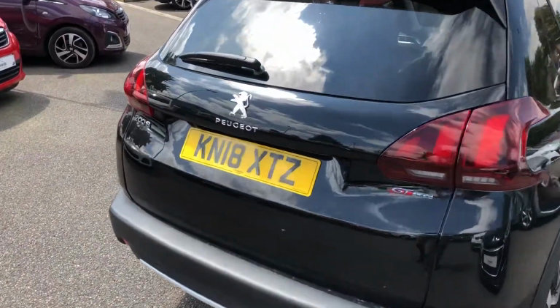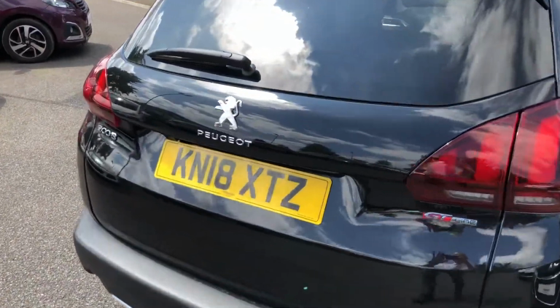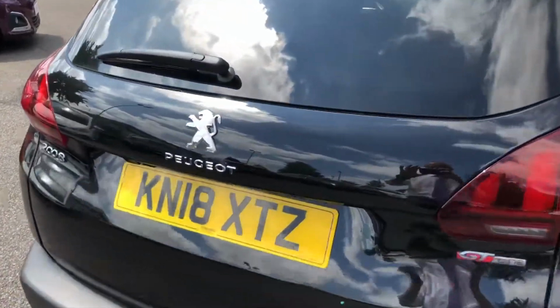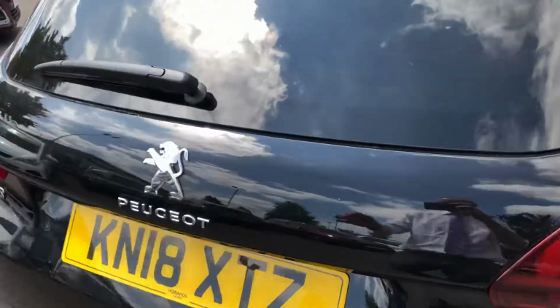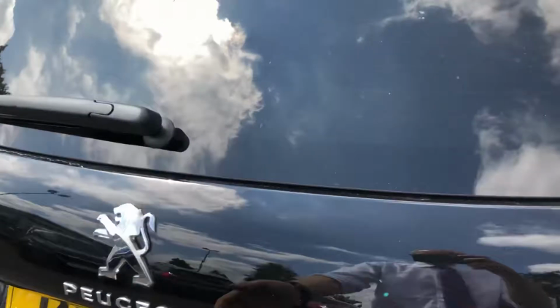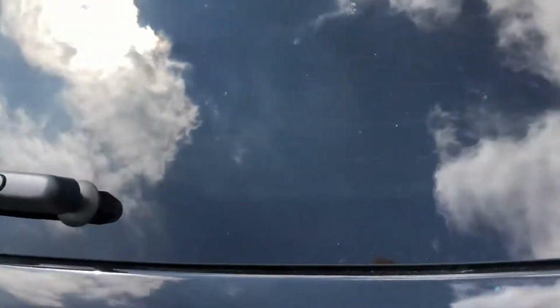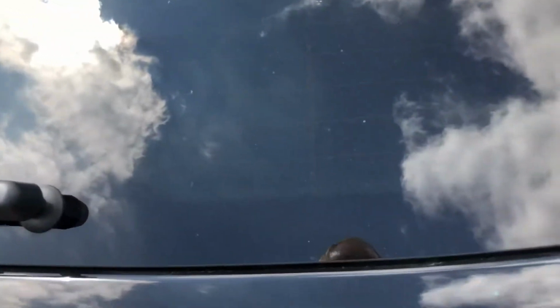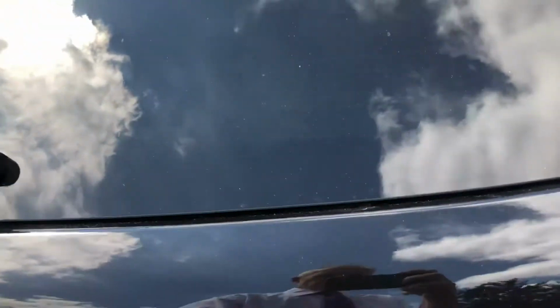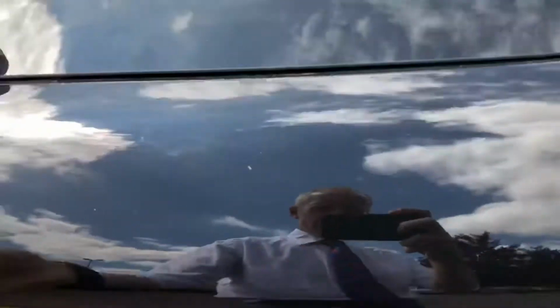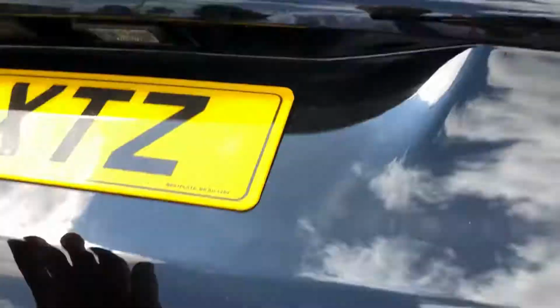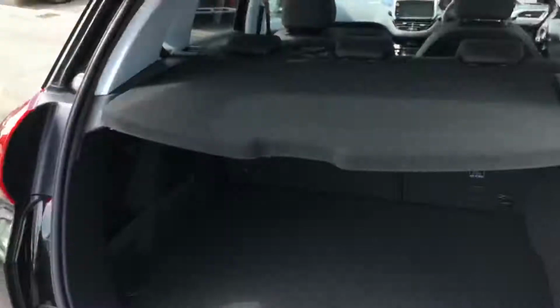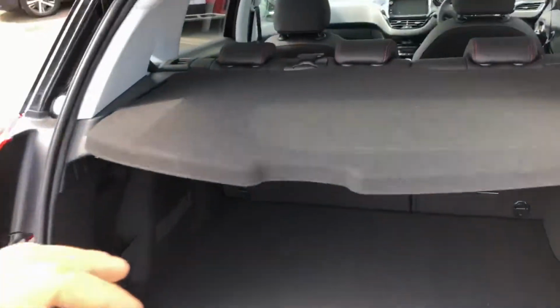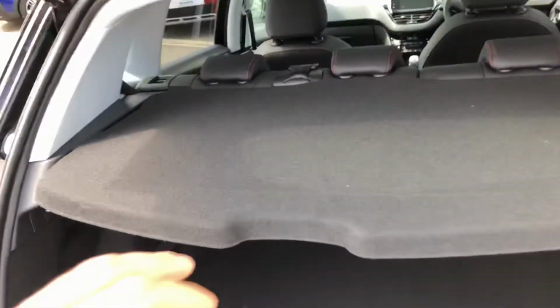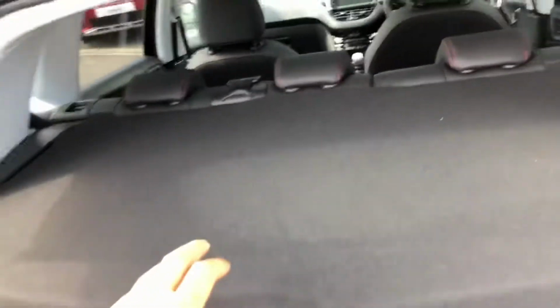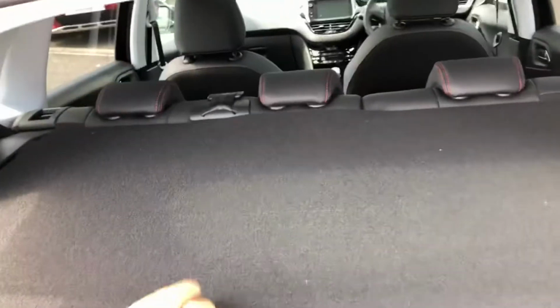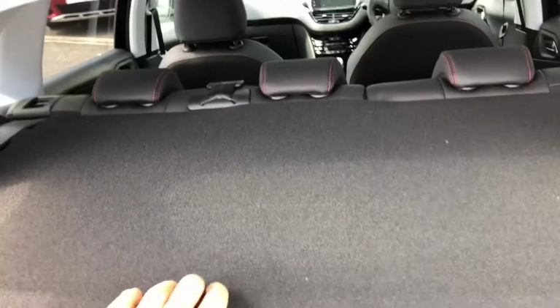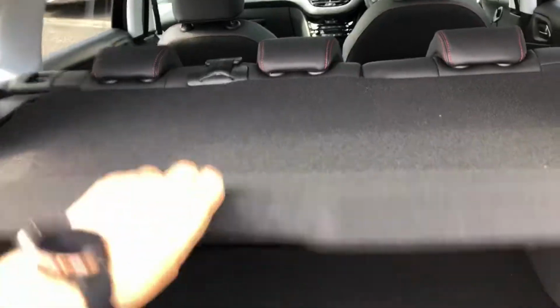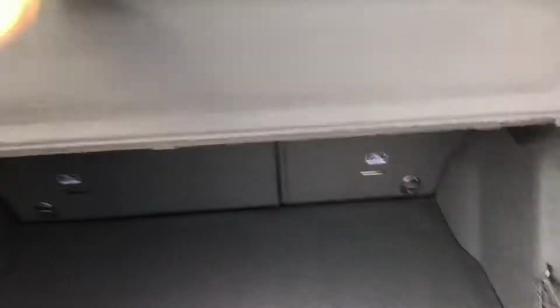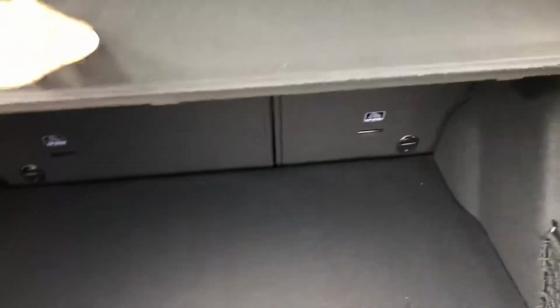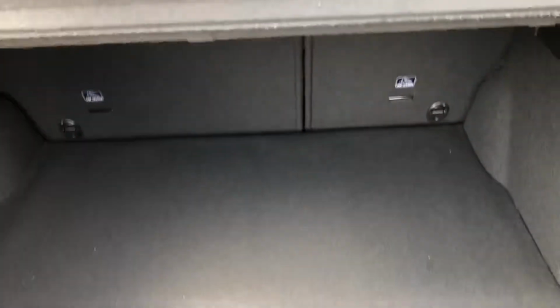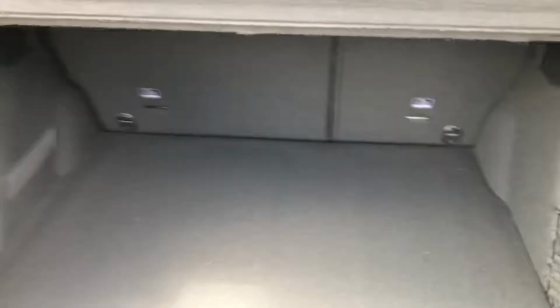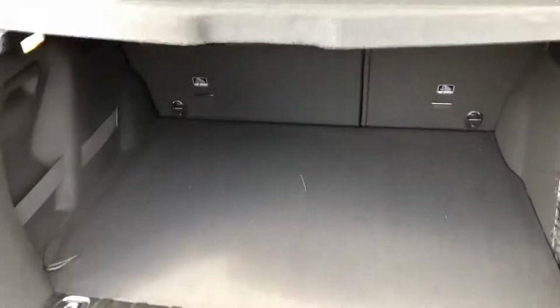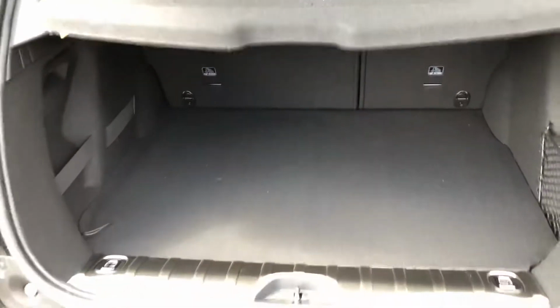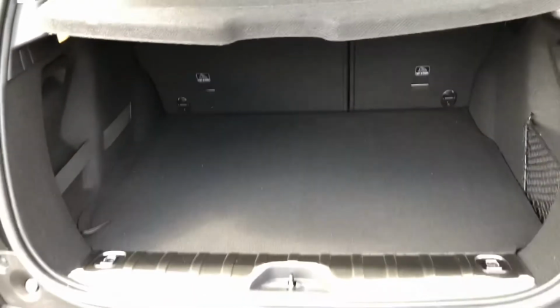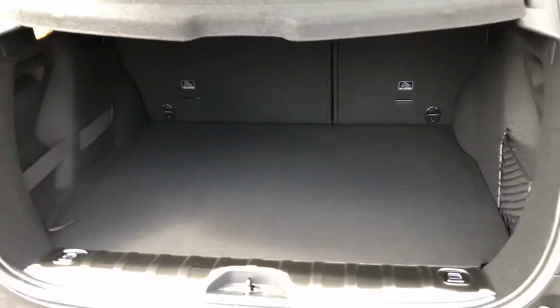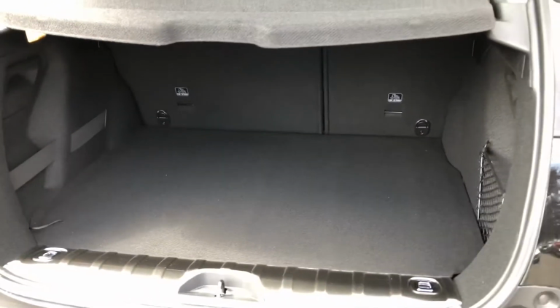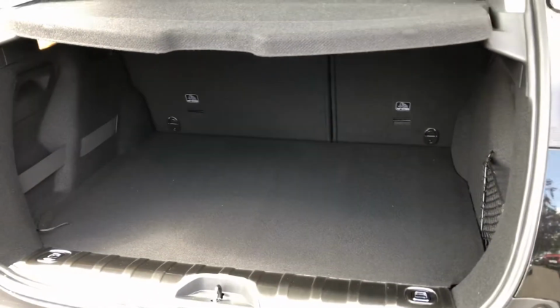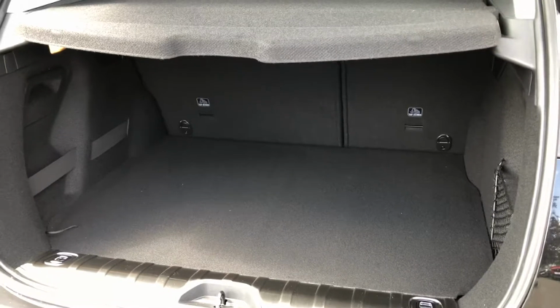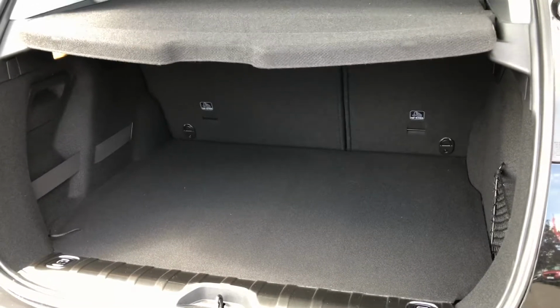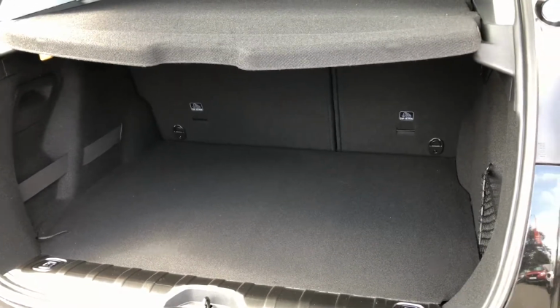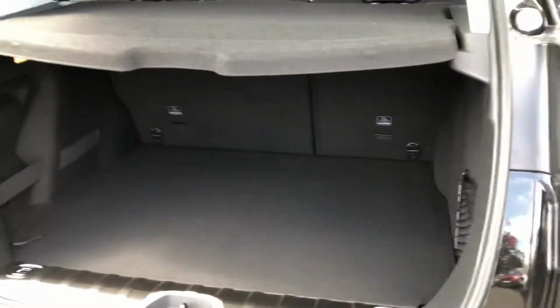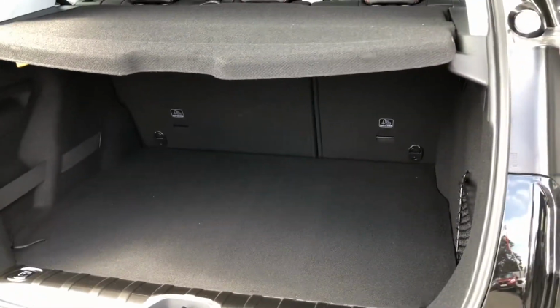The vehicle has a generous rear boot with a flat load floor — everything folds down completely flat.